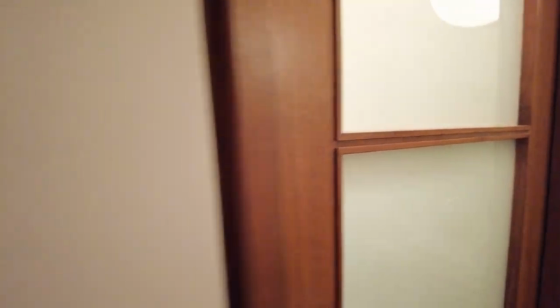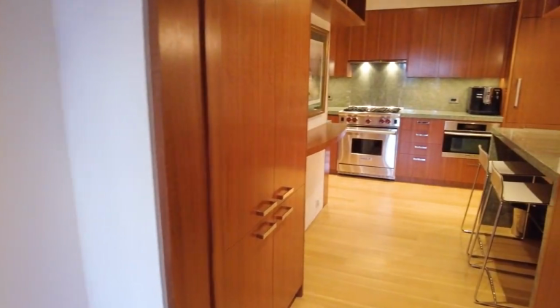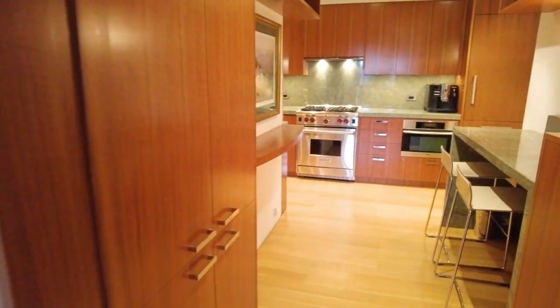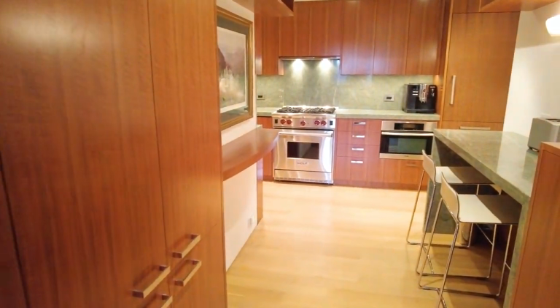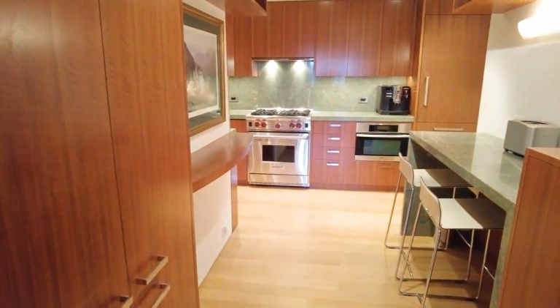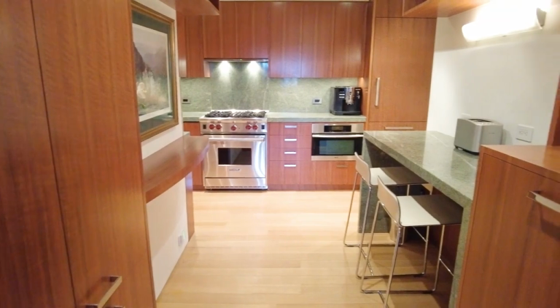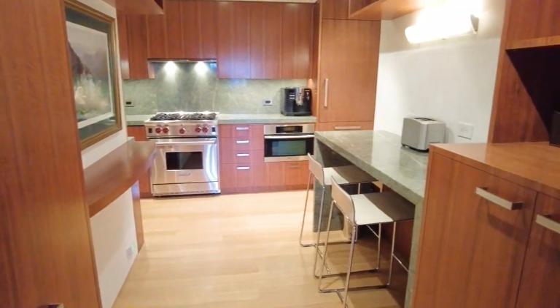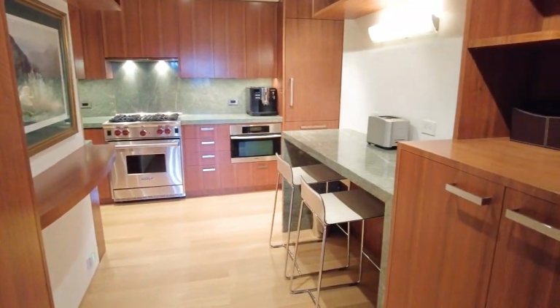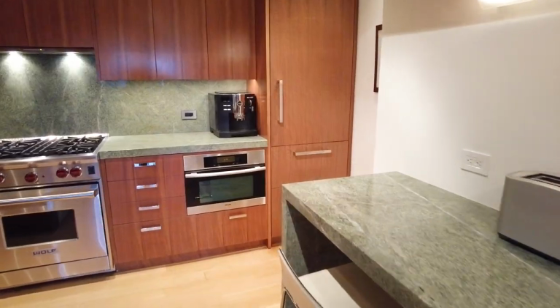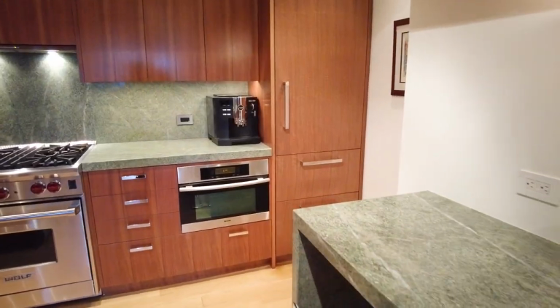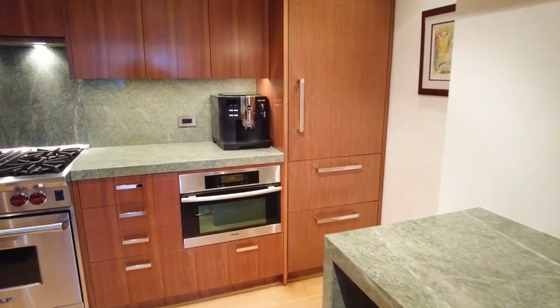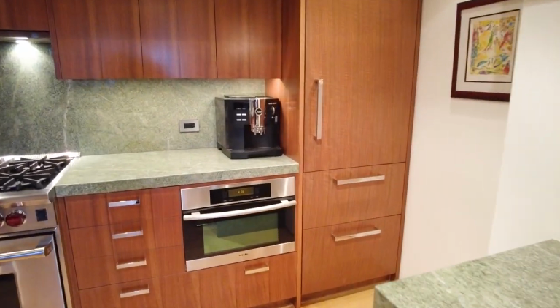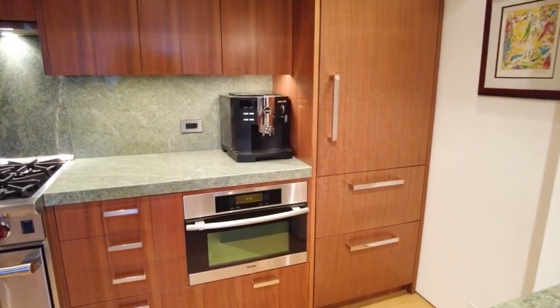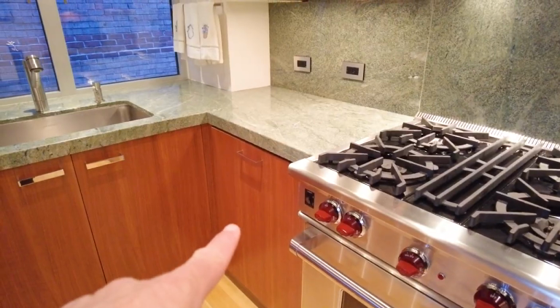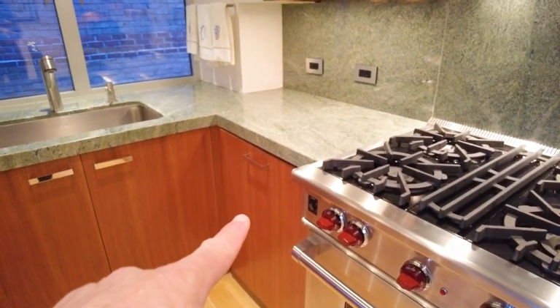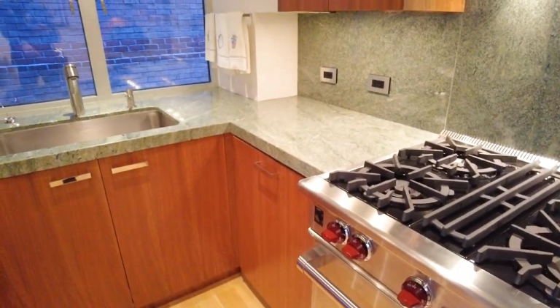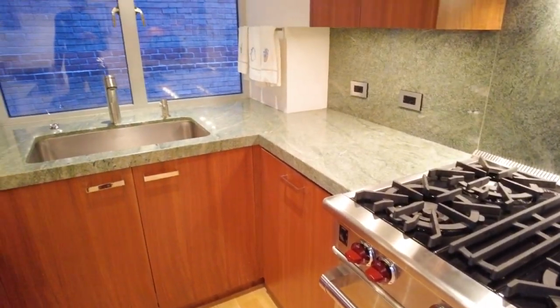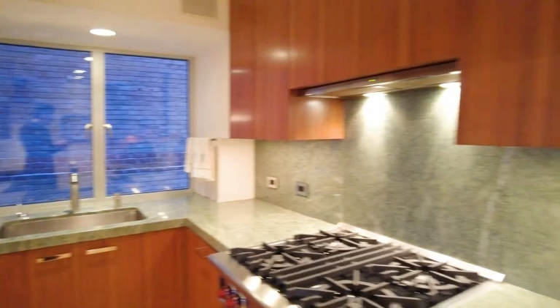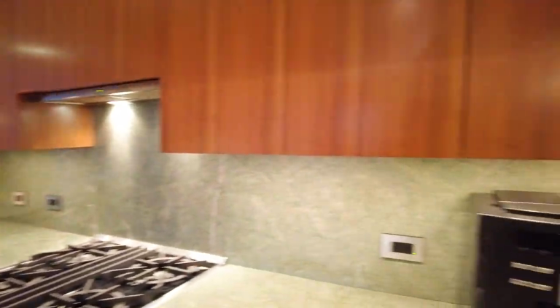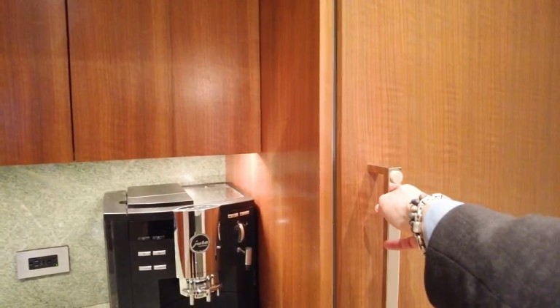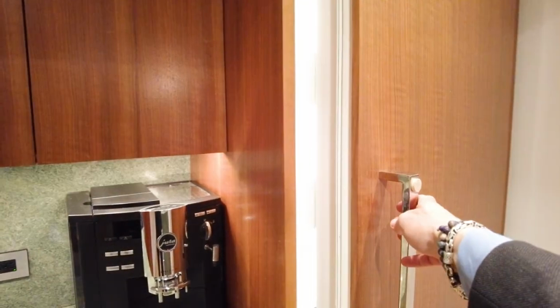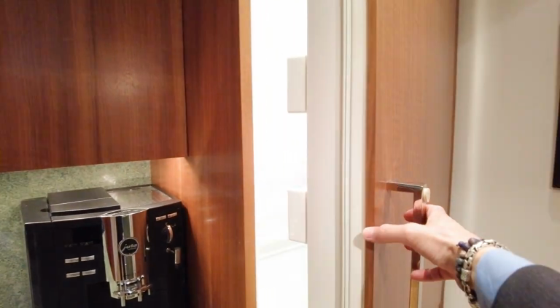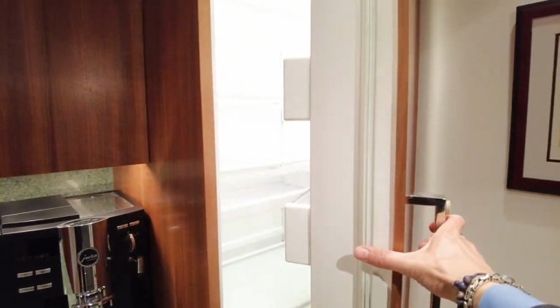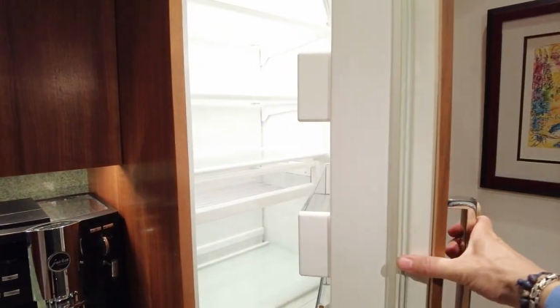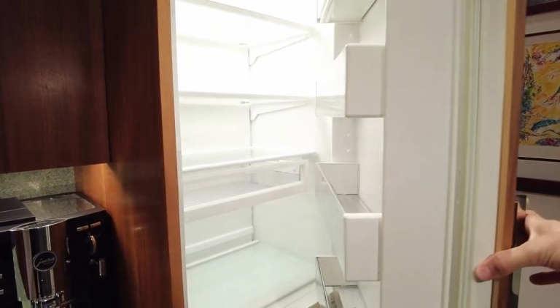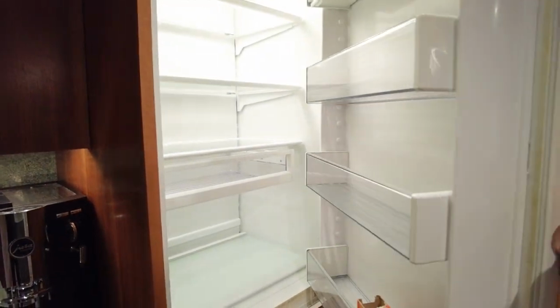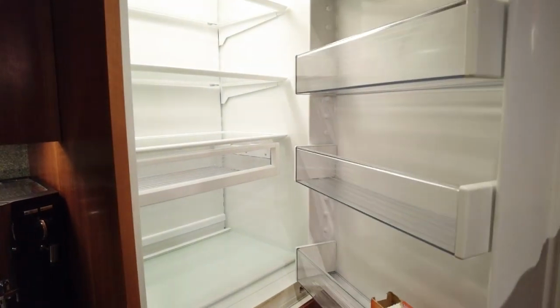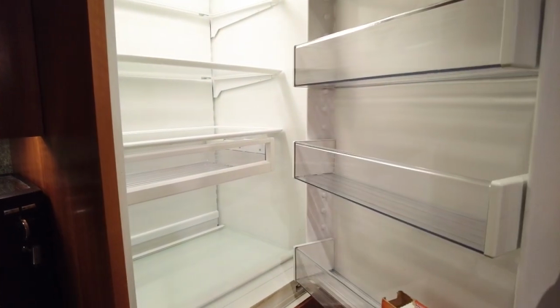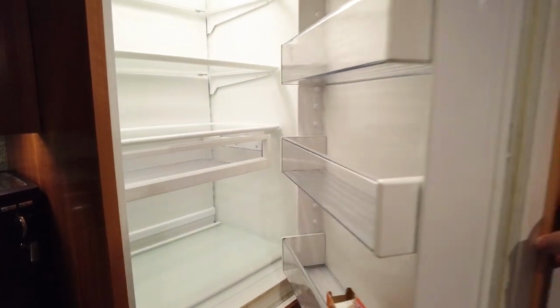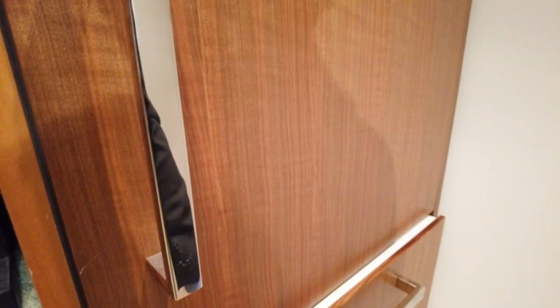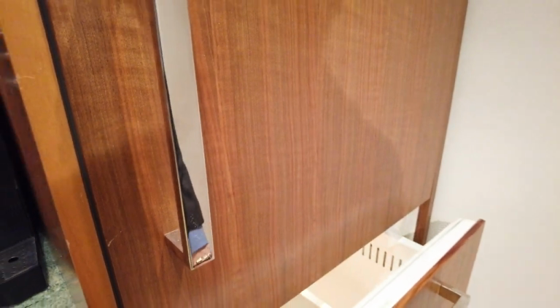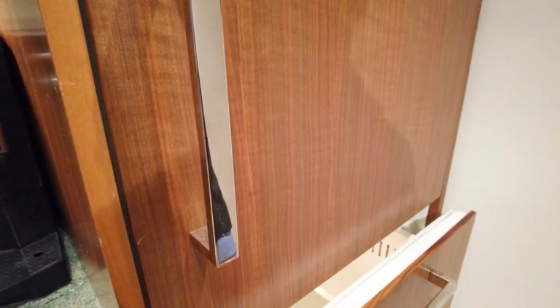We have a kitchen where you can eat. There's a Miele microwave, Miele dishwasher, and also a wonderful Sub-Zero refrigerator with freezer underneath.